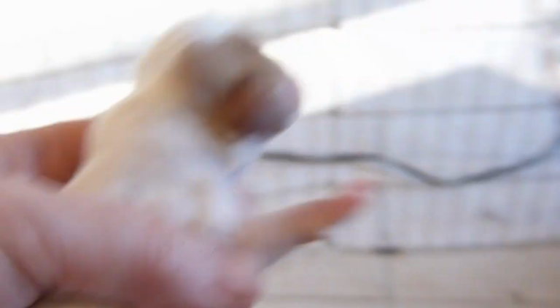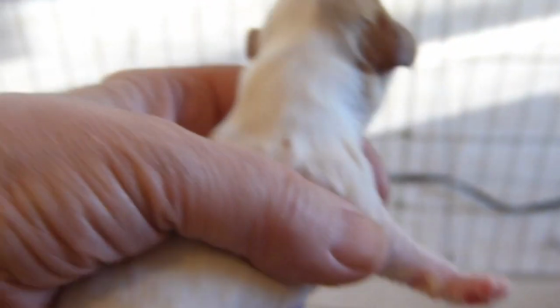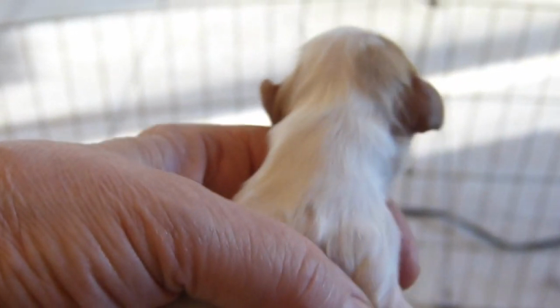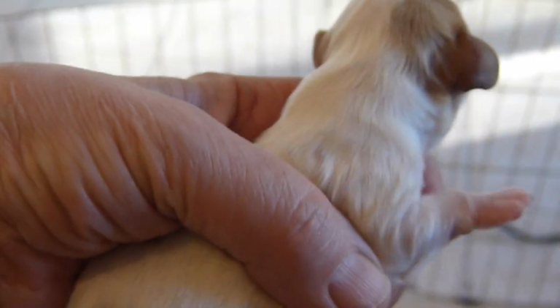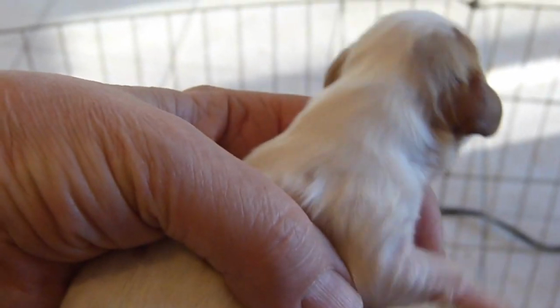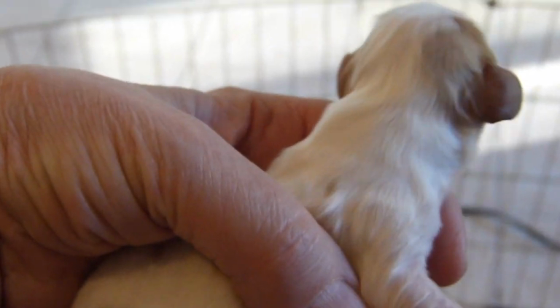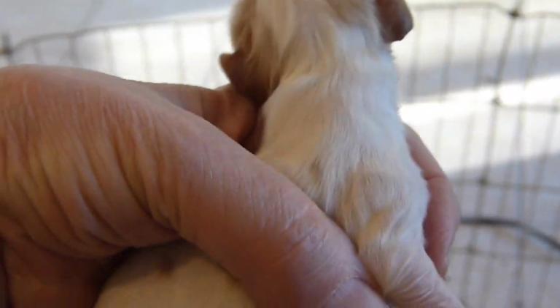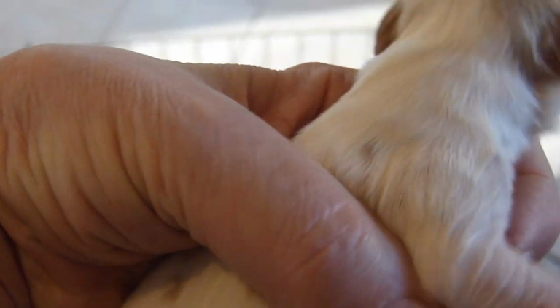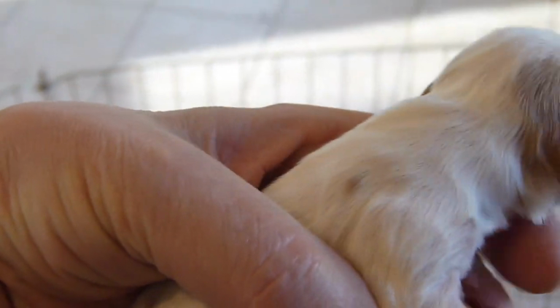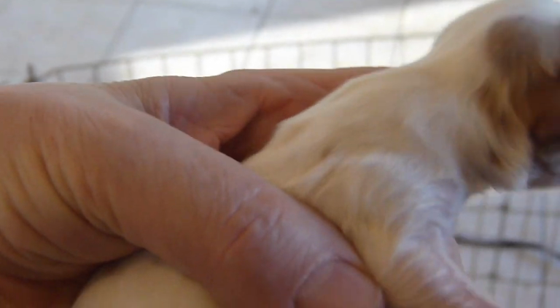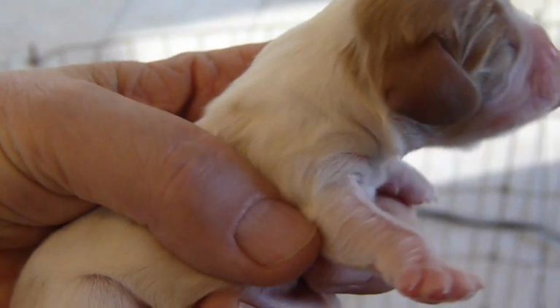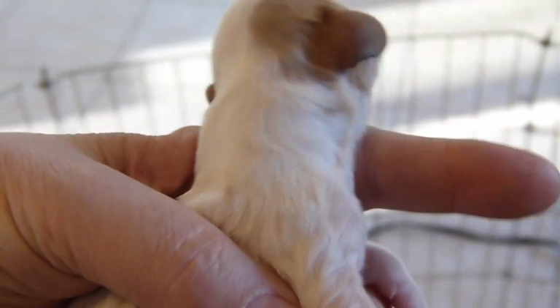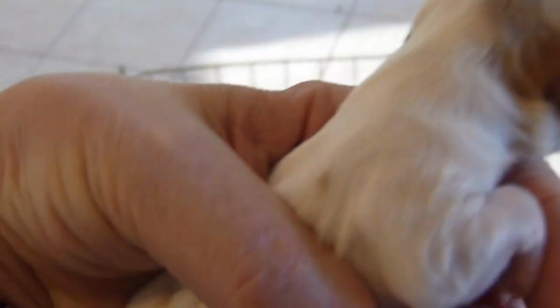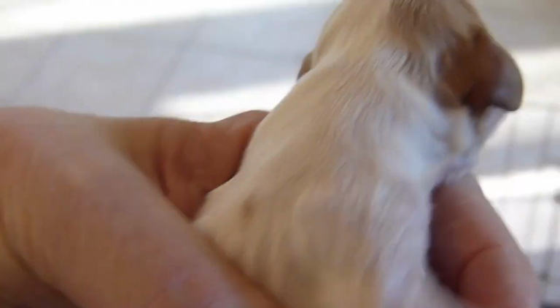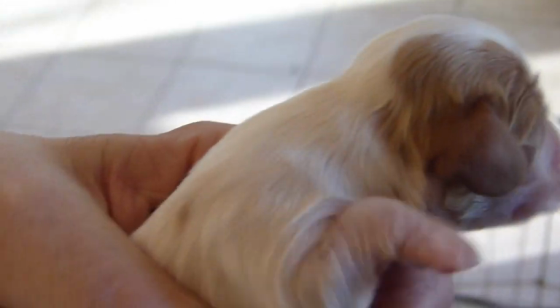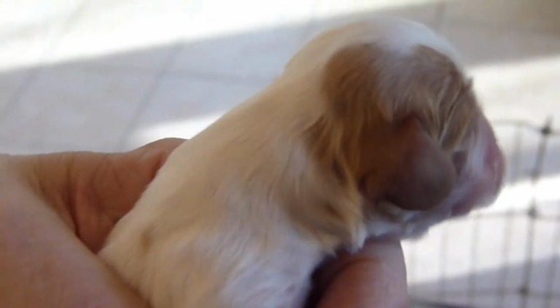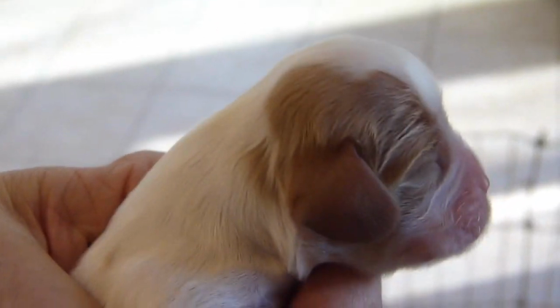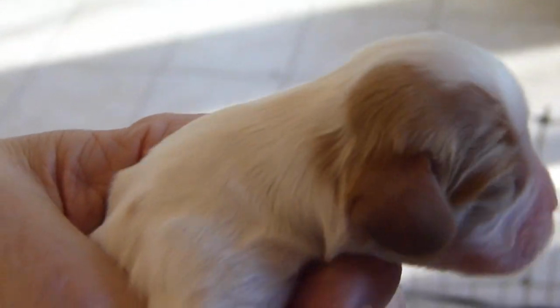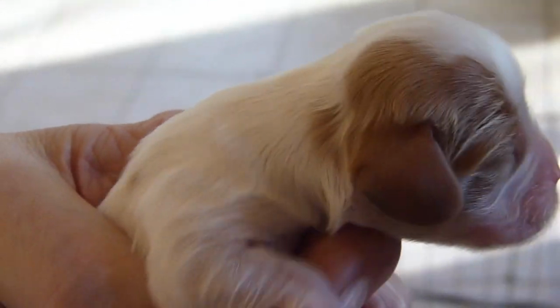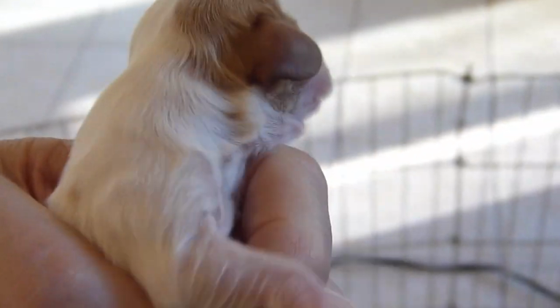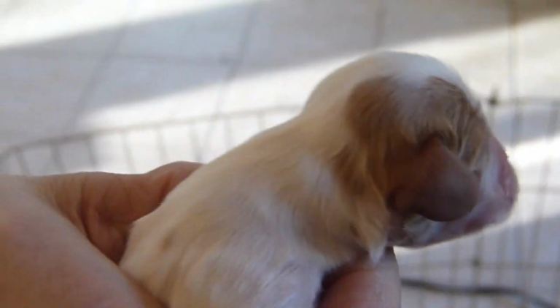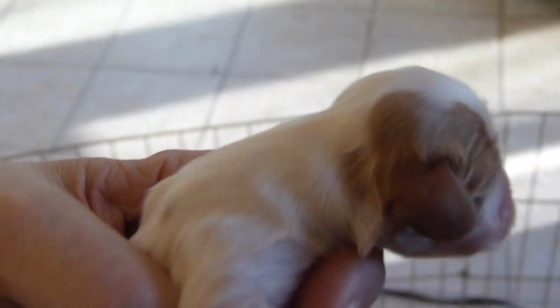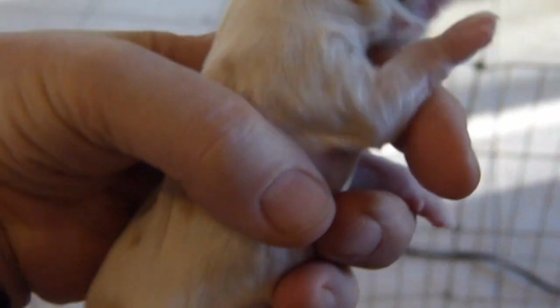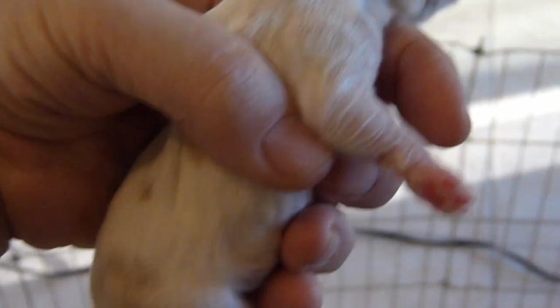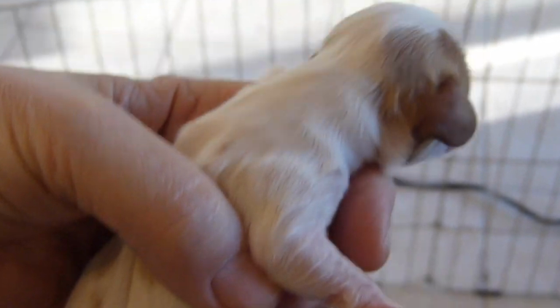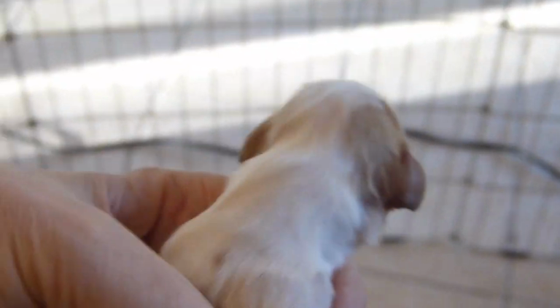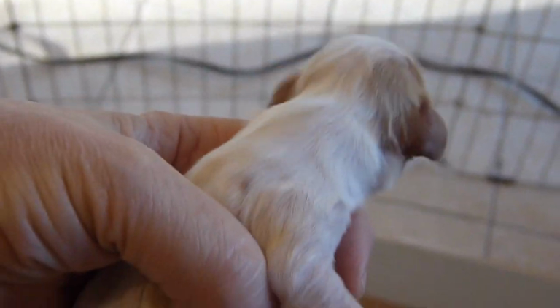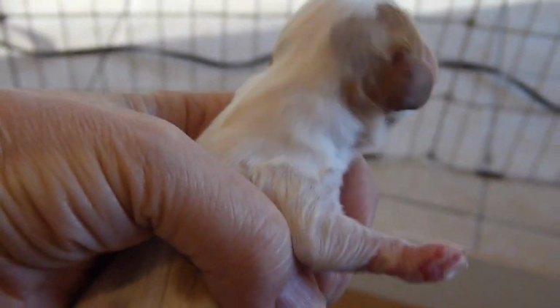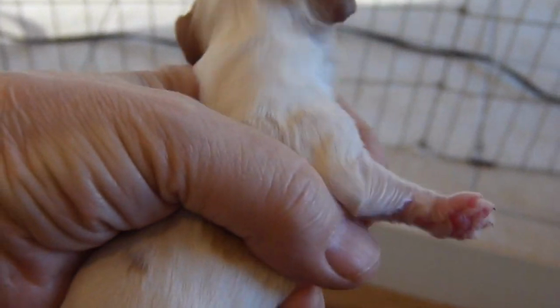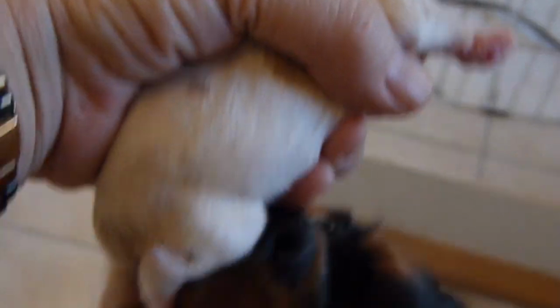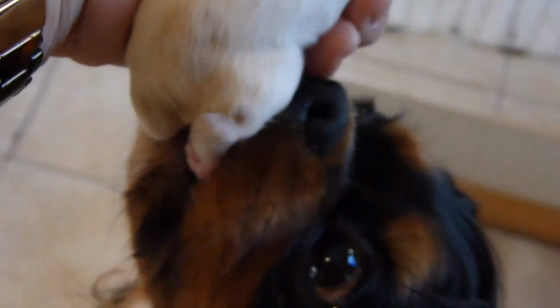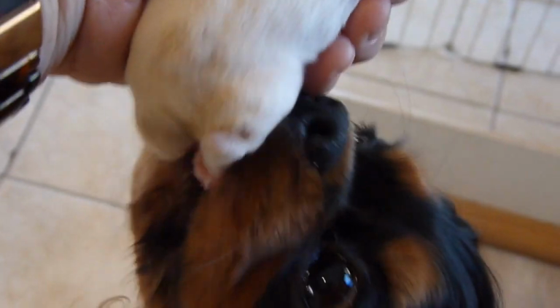And we have a Blenheim boy here. There he is, and she wants to lick him.